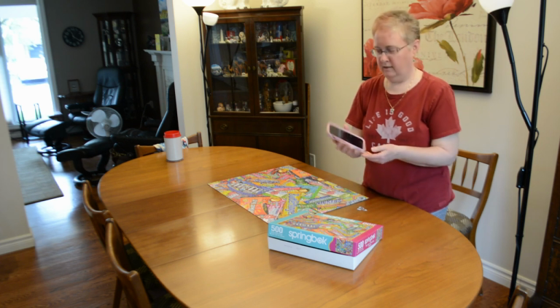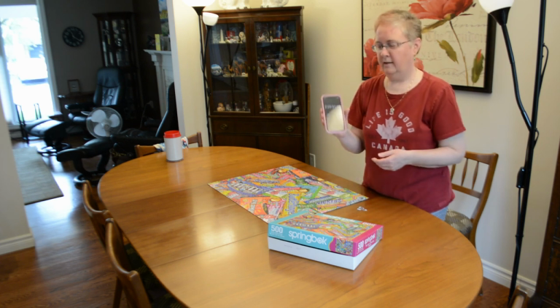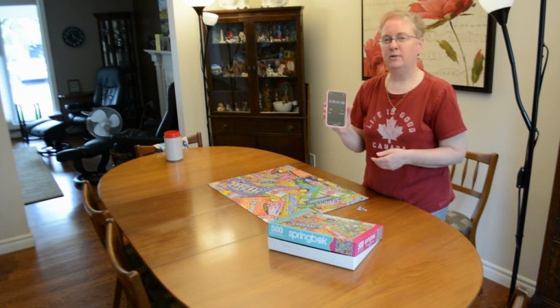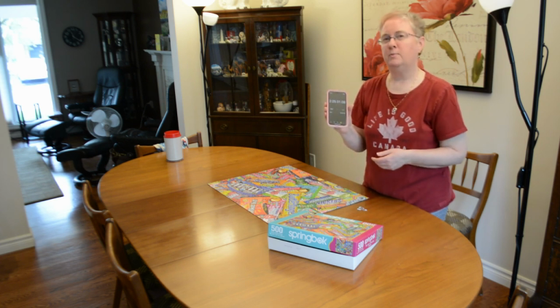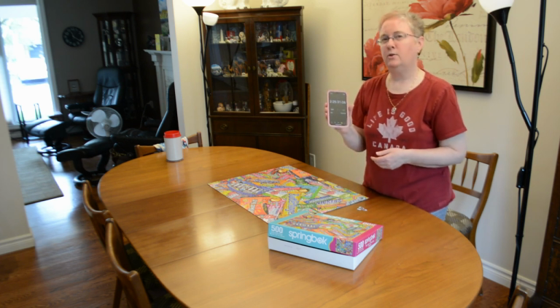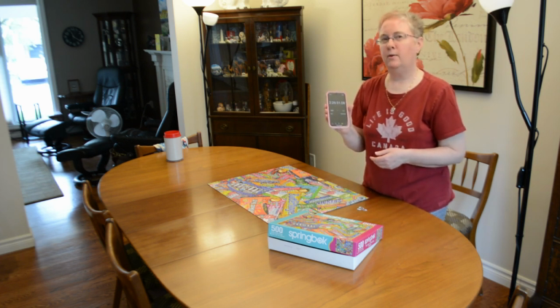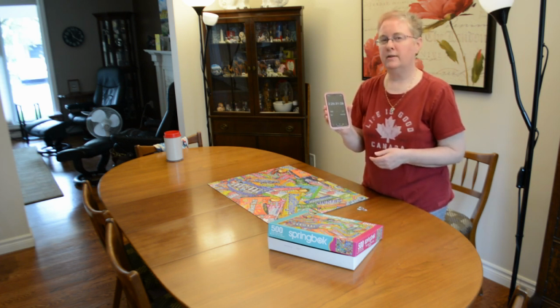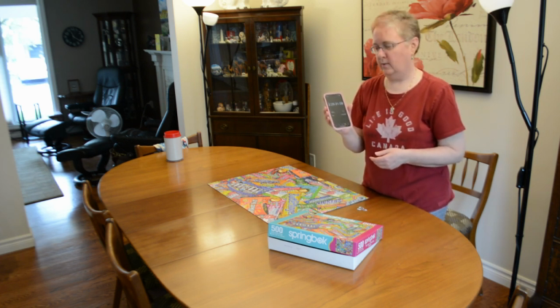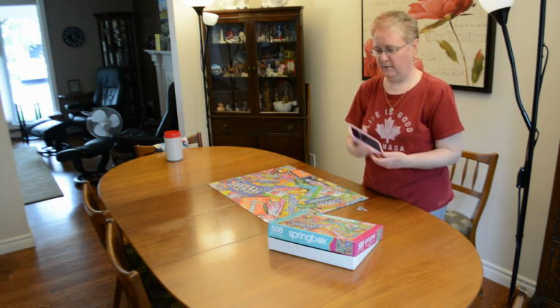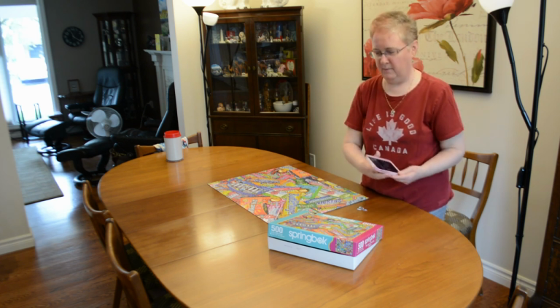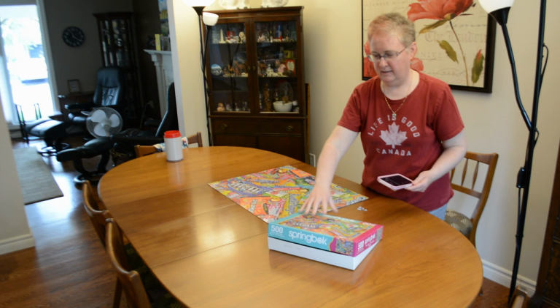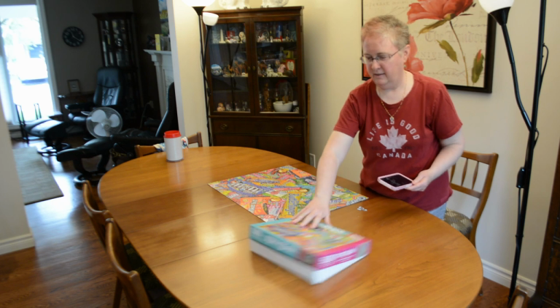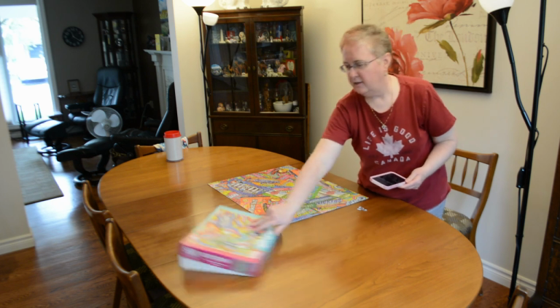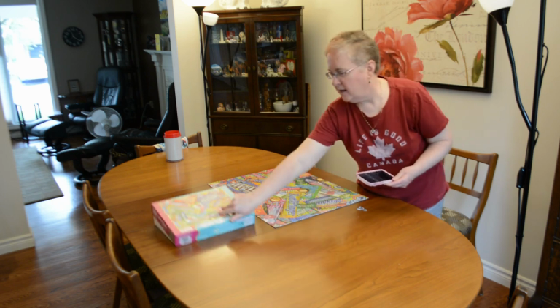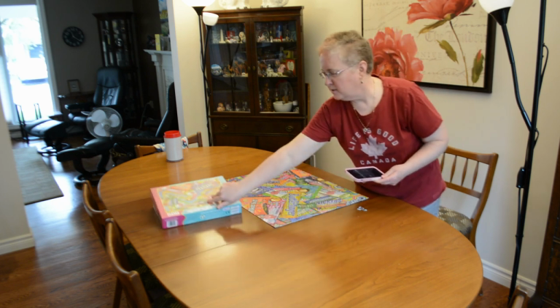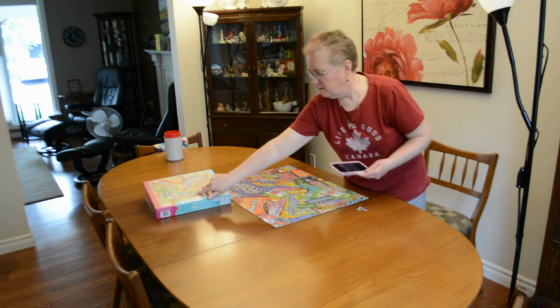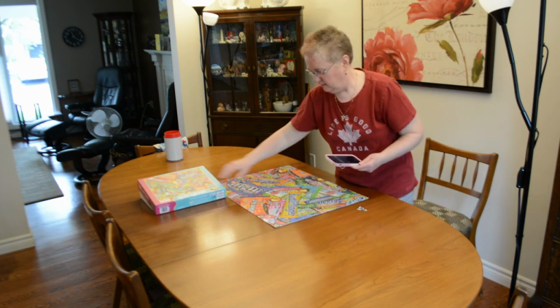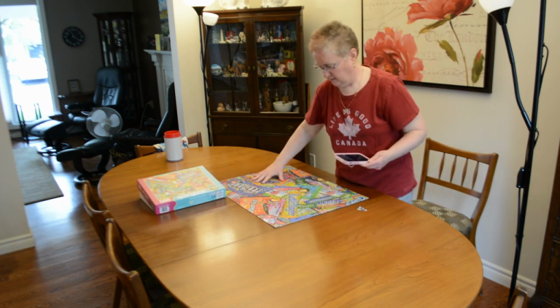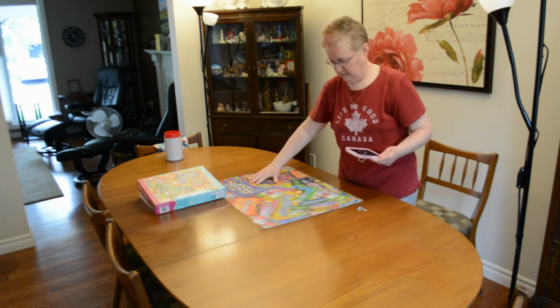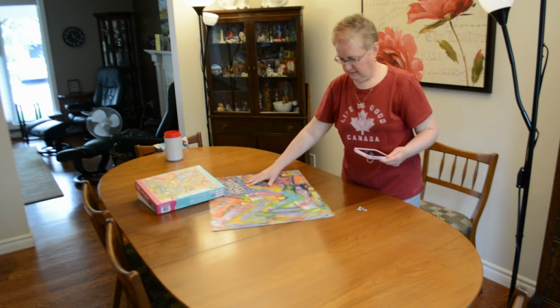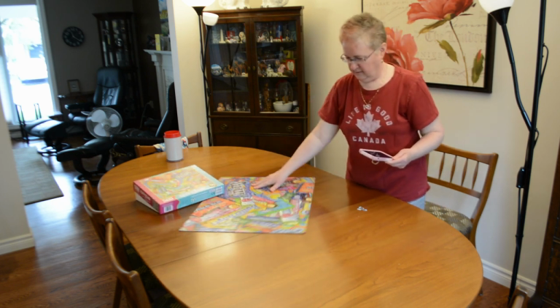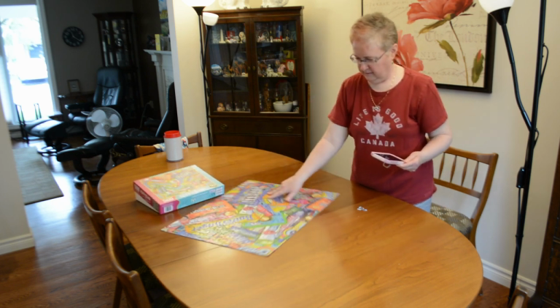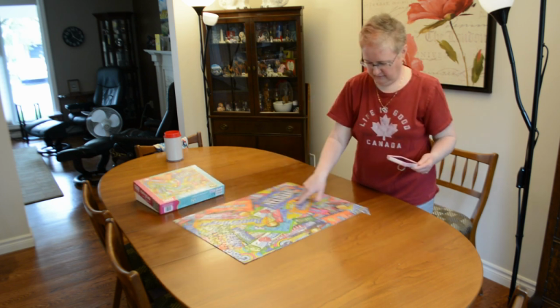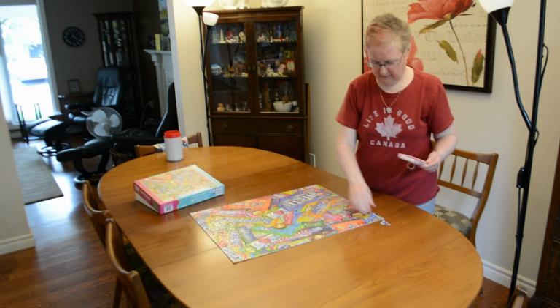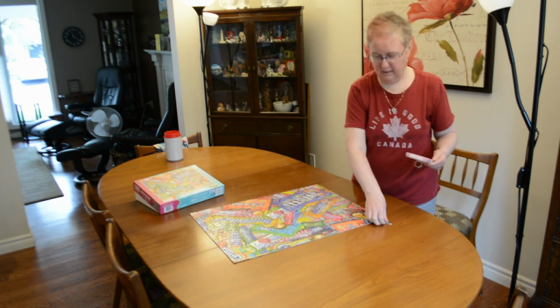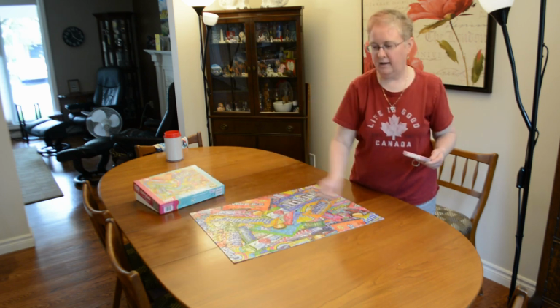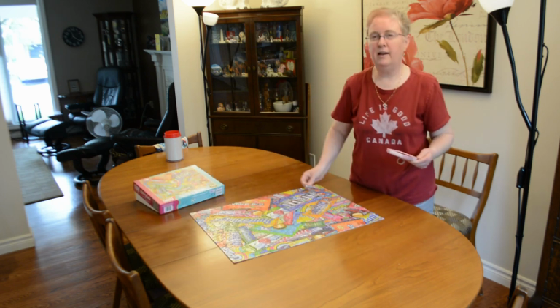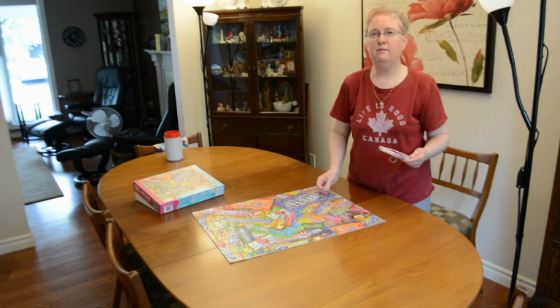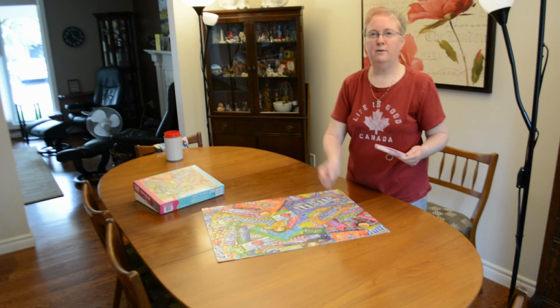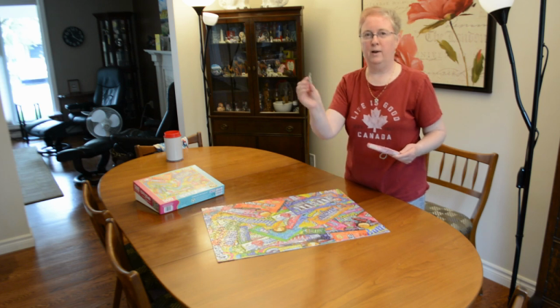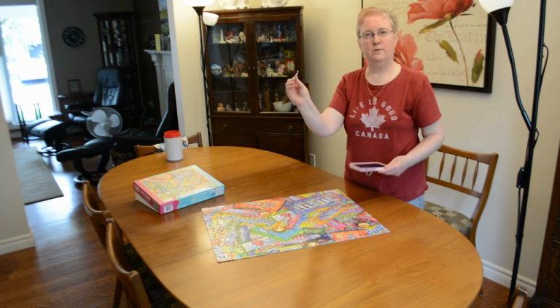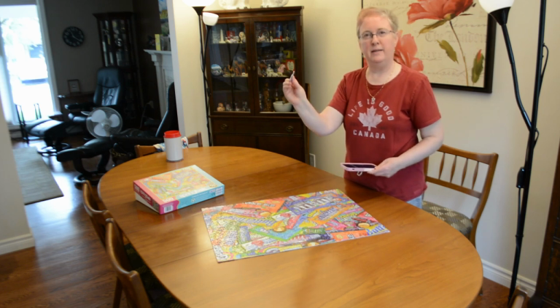The puzzle took me two hours and twenty five minutes. Here's the end result. And I even have one extra piece.